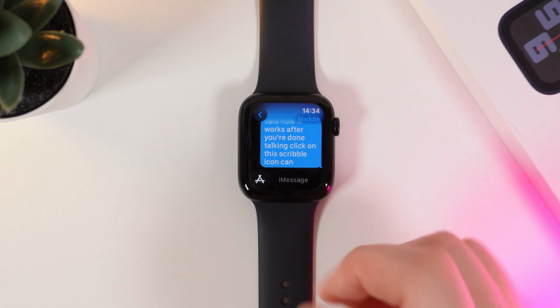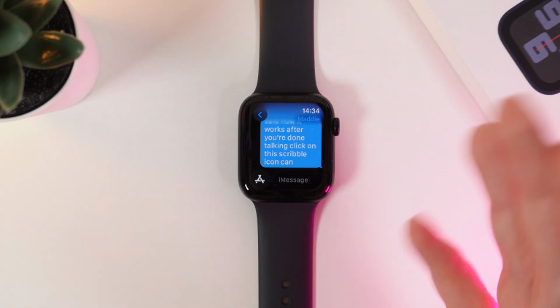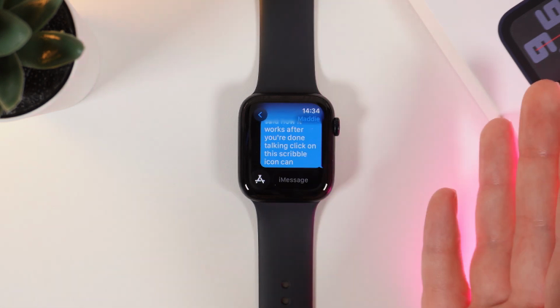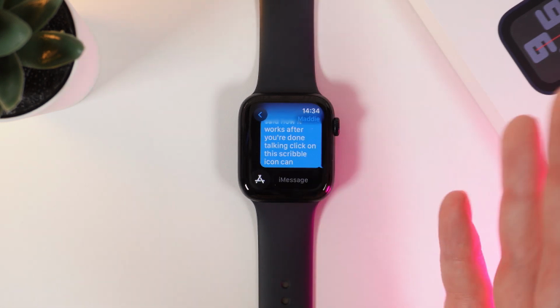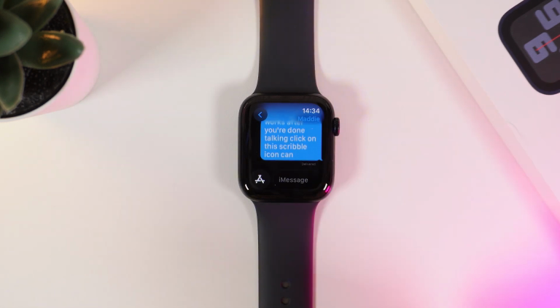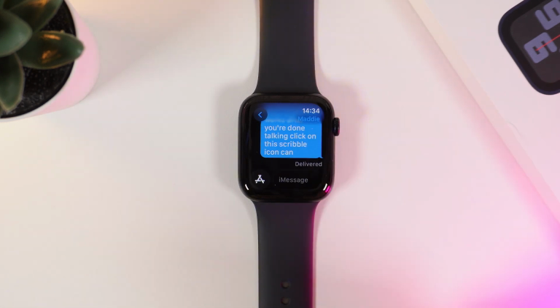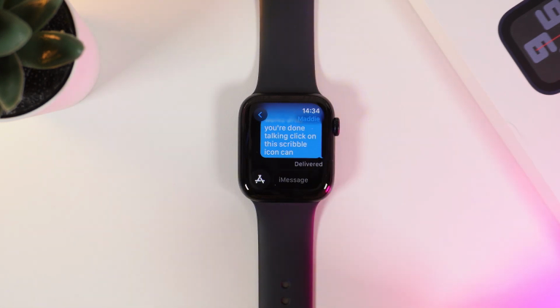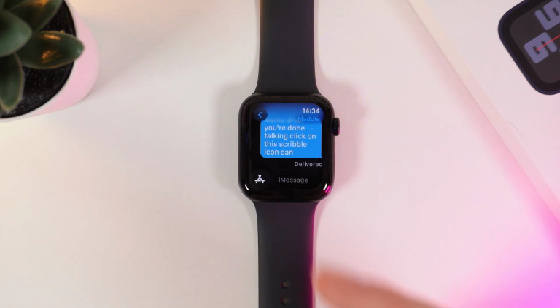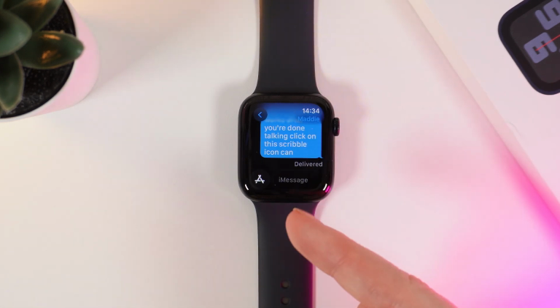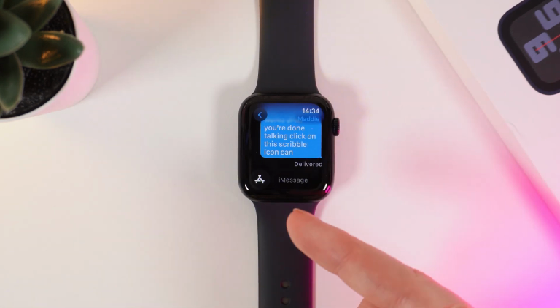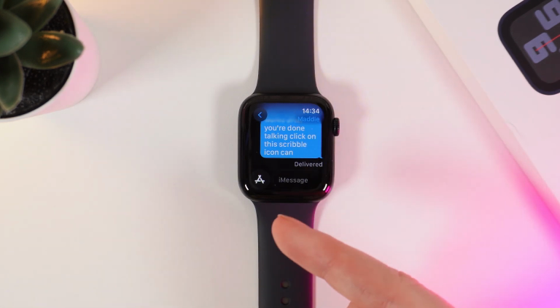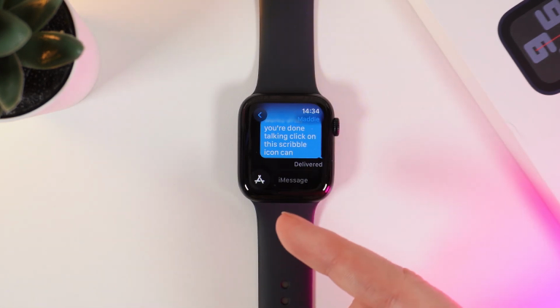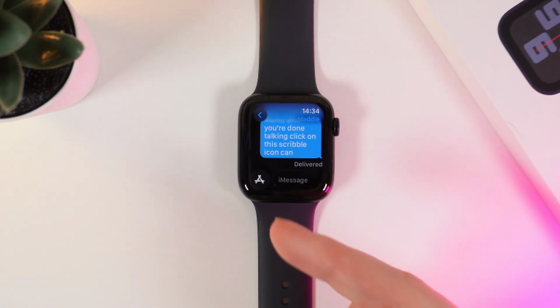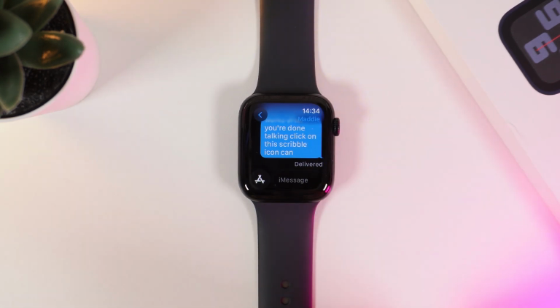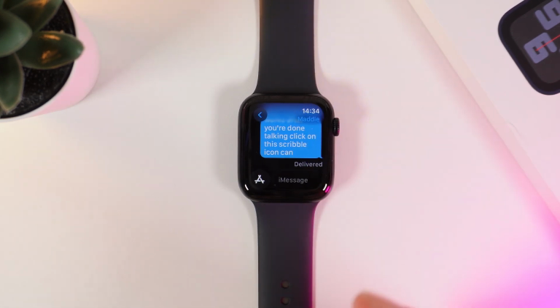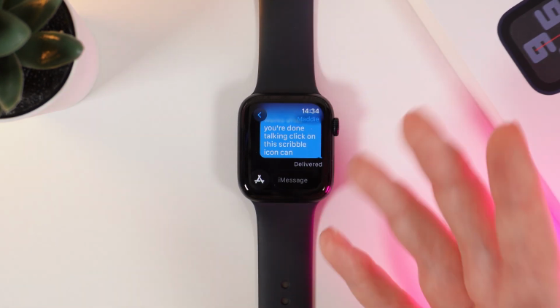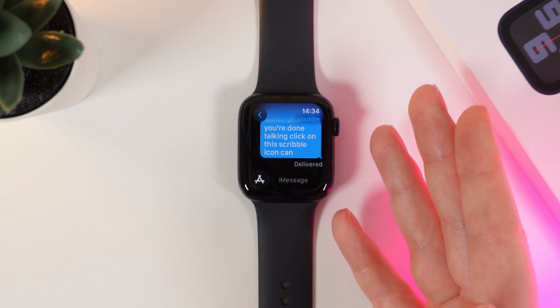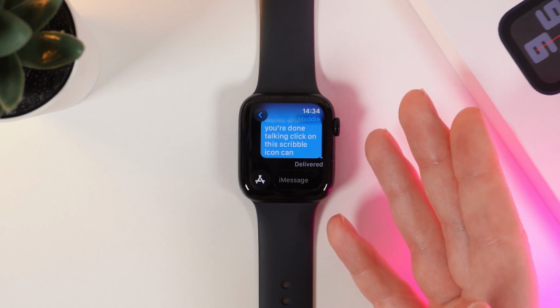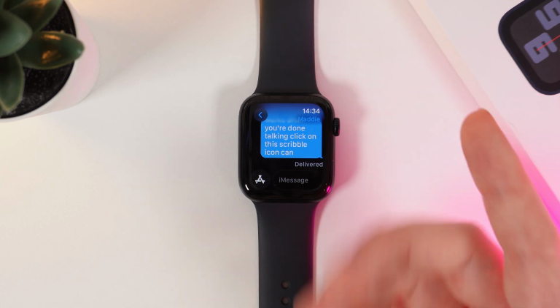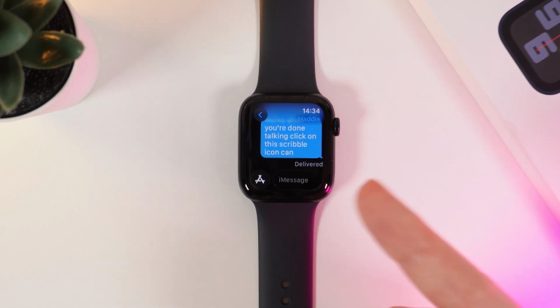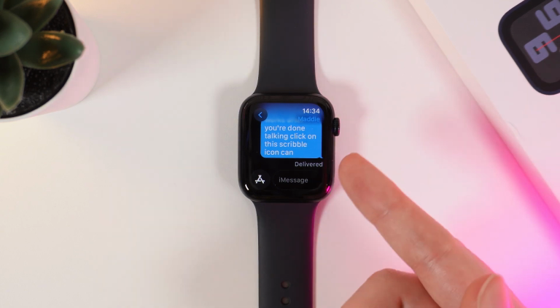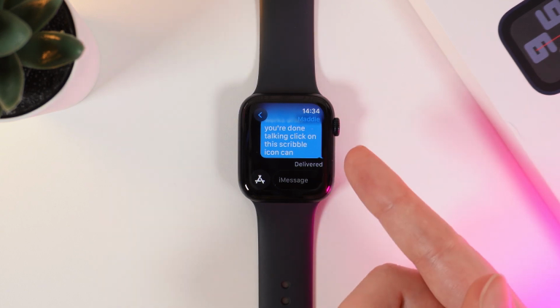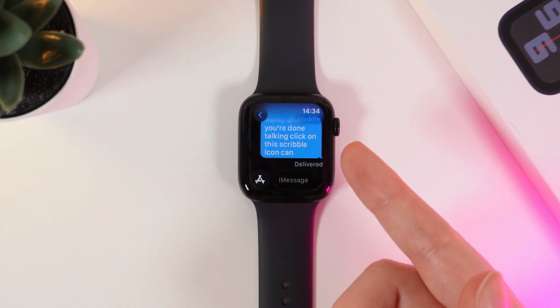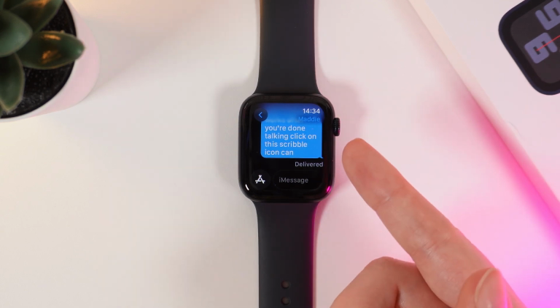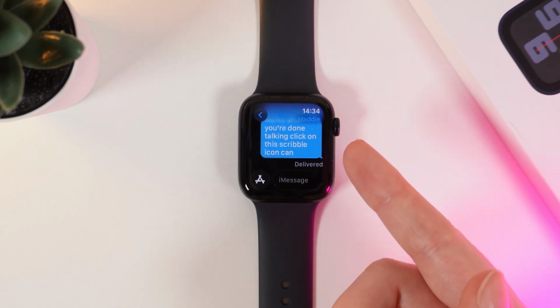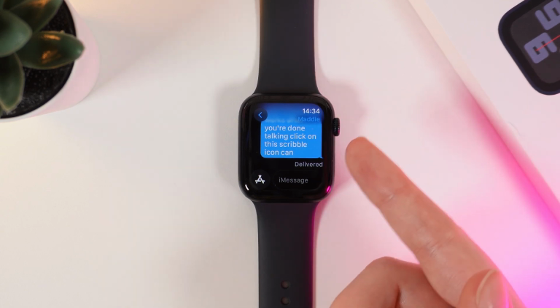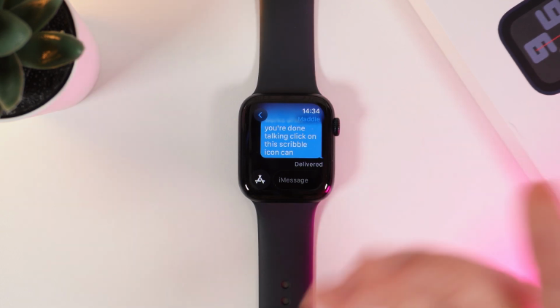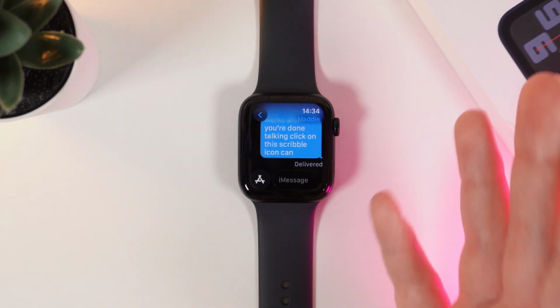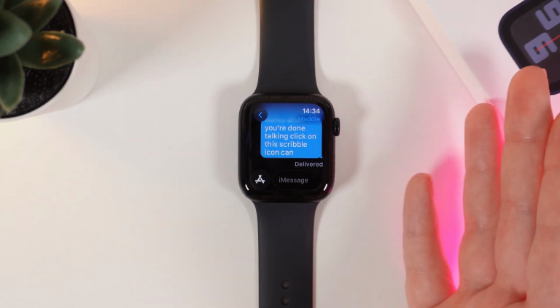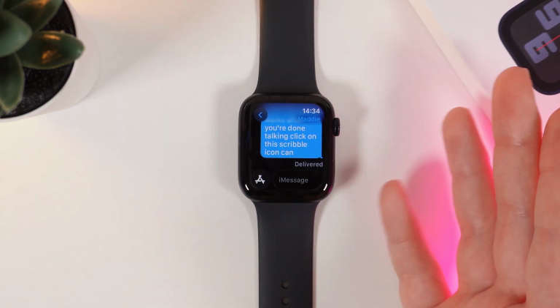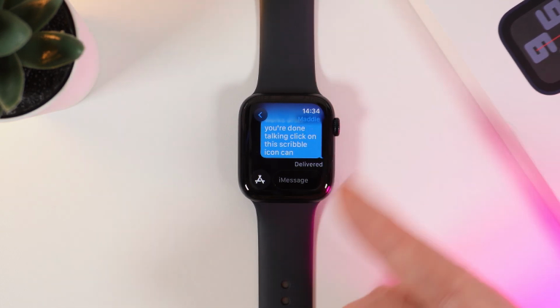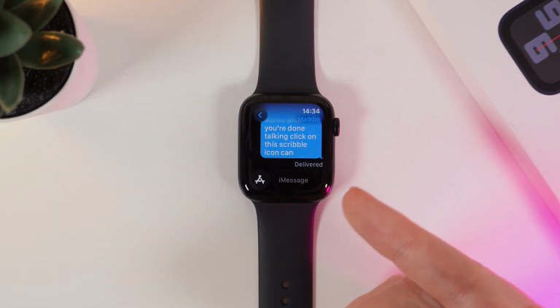And that's how you use voice typing on your Apple Watch SE. That was all for today. I hope this video was helpful for you, and thank you so much for watching!